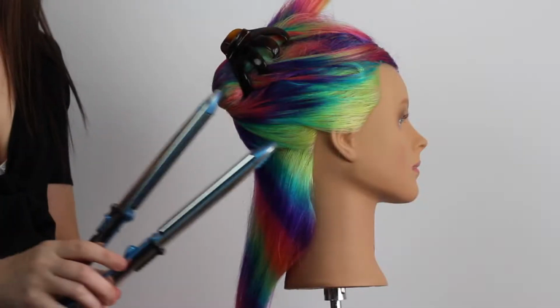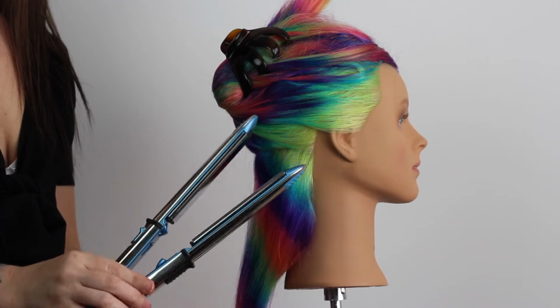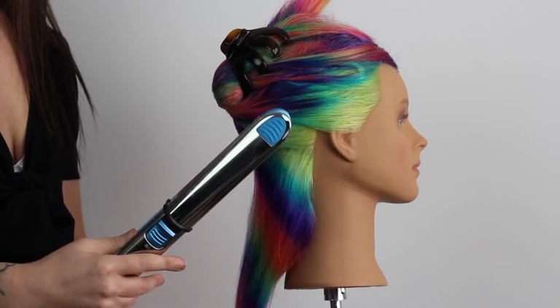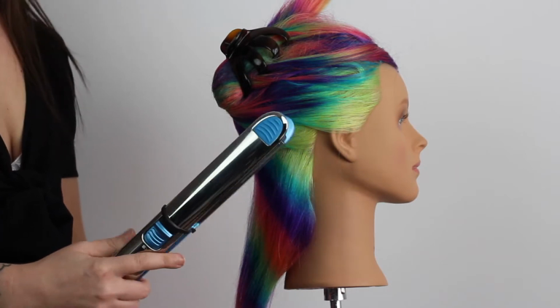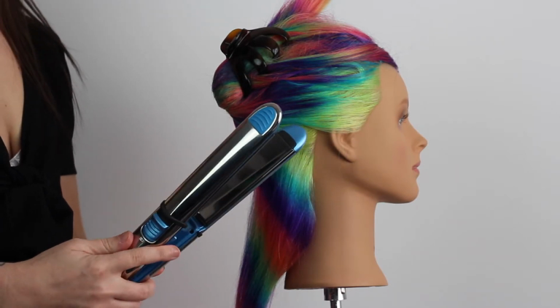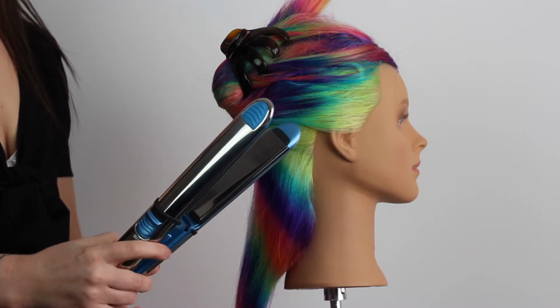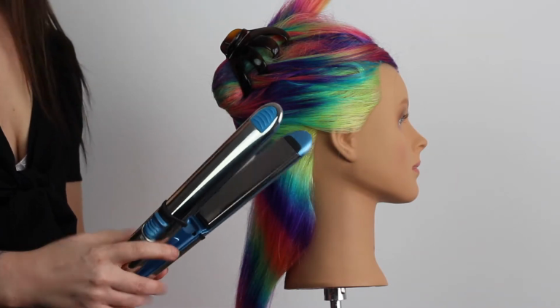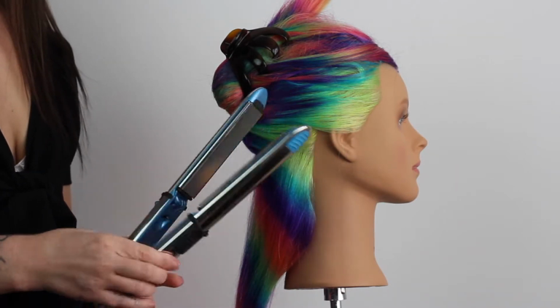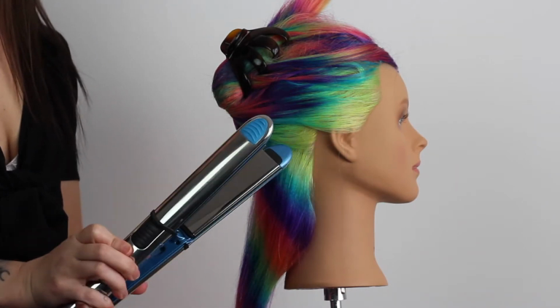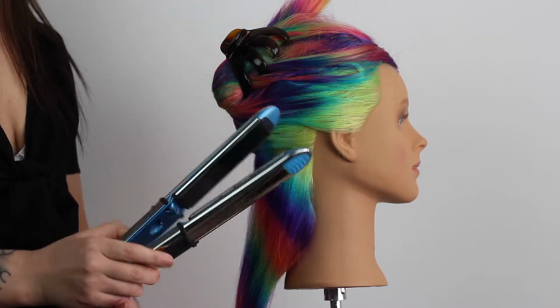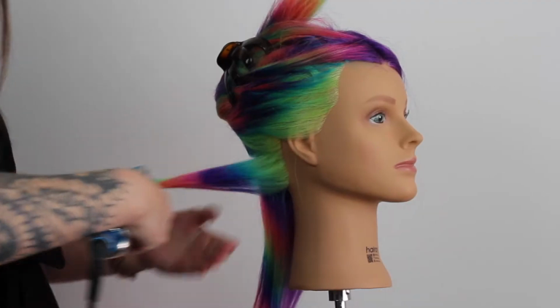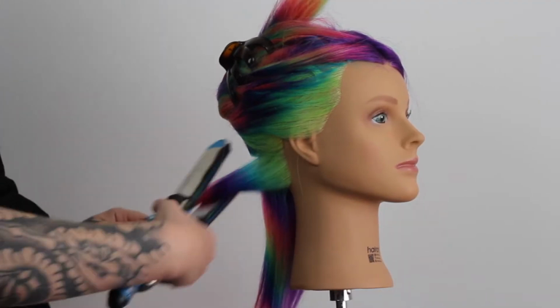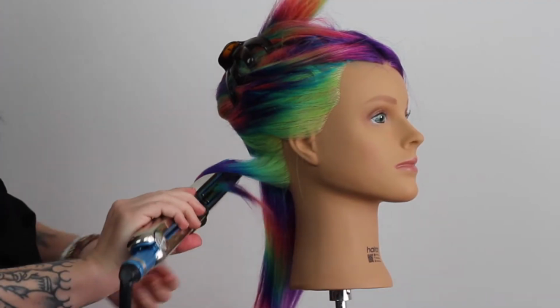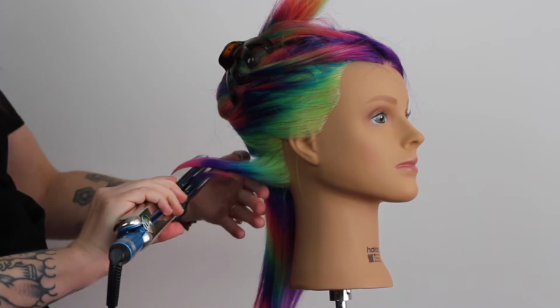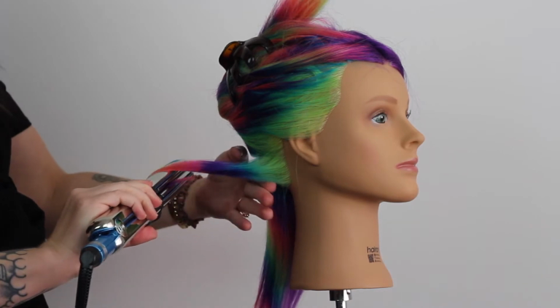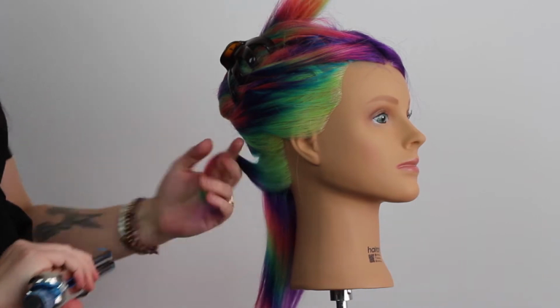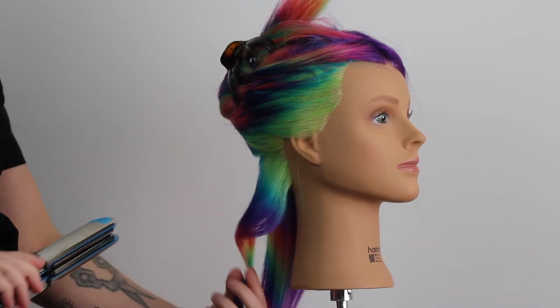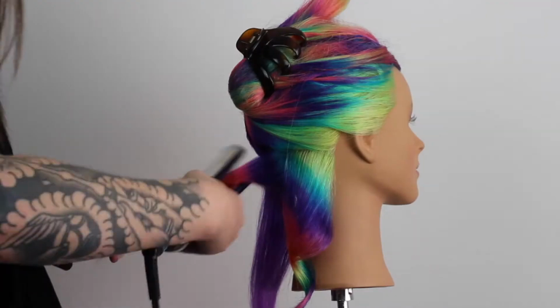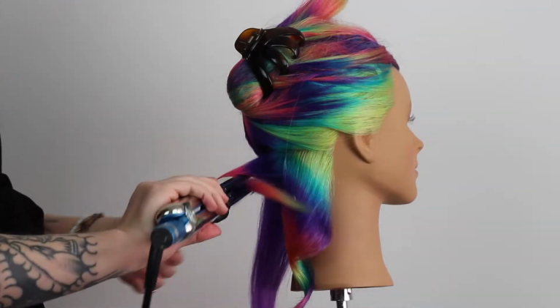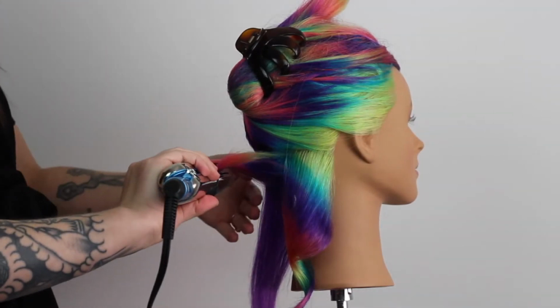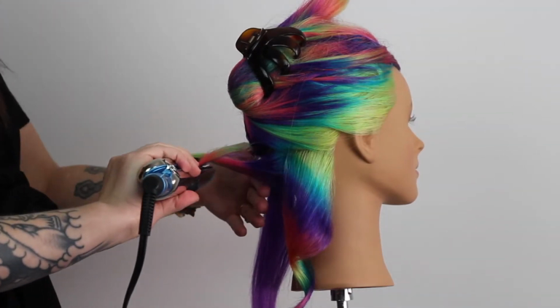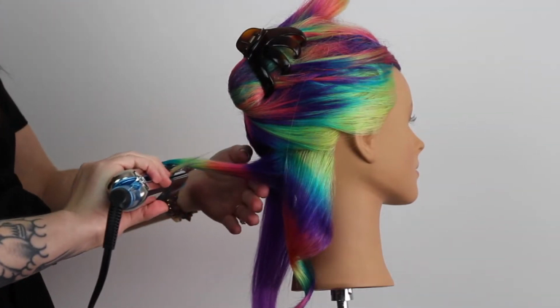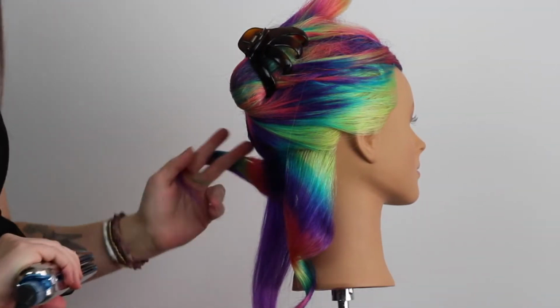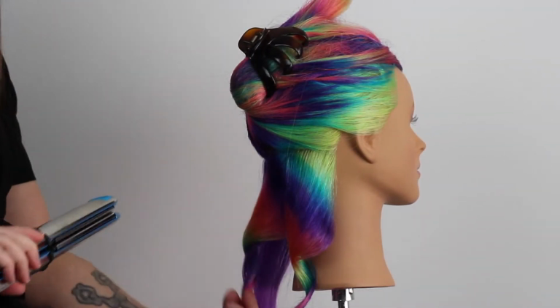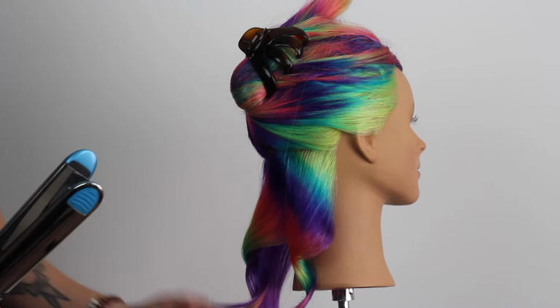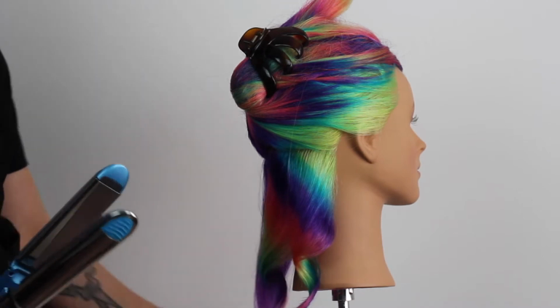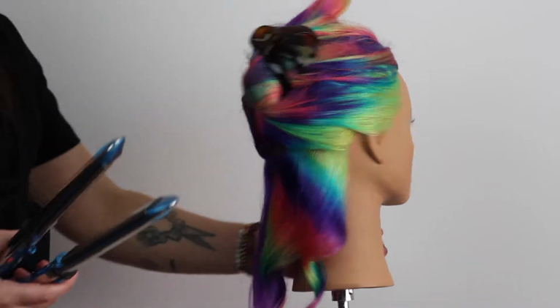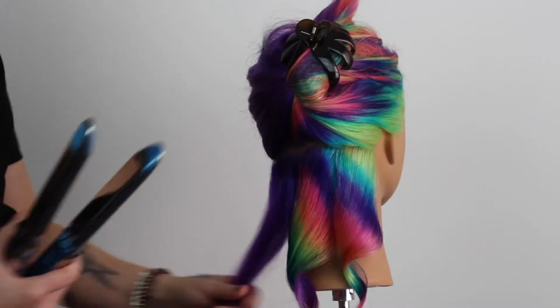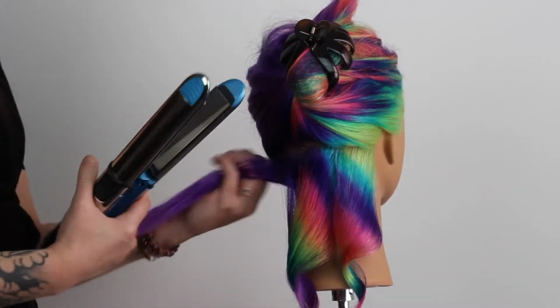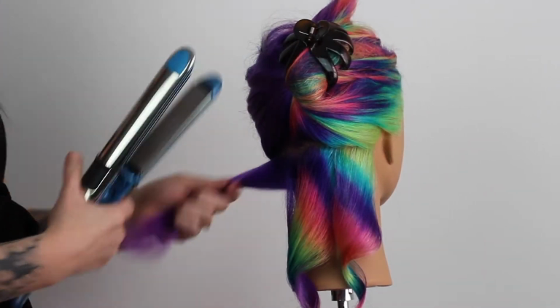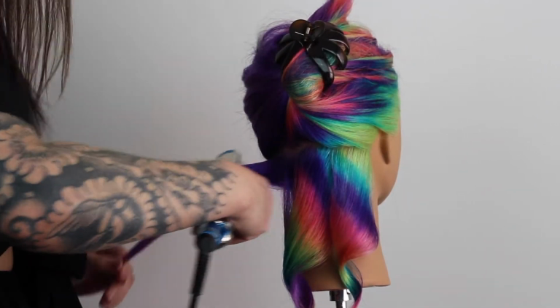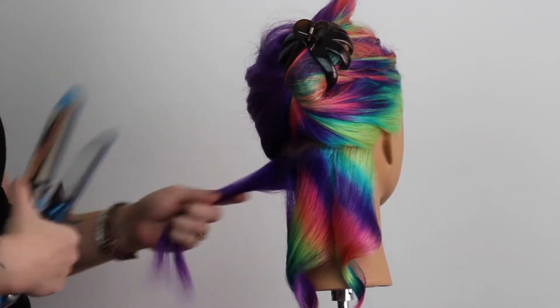This iron is the BaByliss Pro Nano Titanium Prima 3000, which — if that name doesn't make you want to buy it already, I don't know what will, because it's just the coolest name ever.